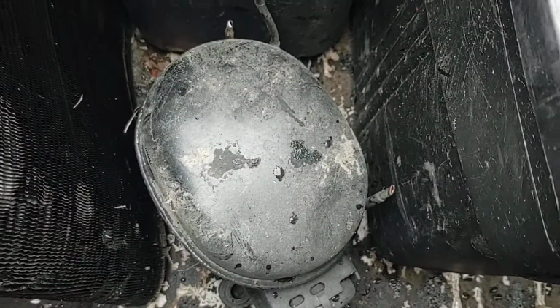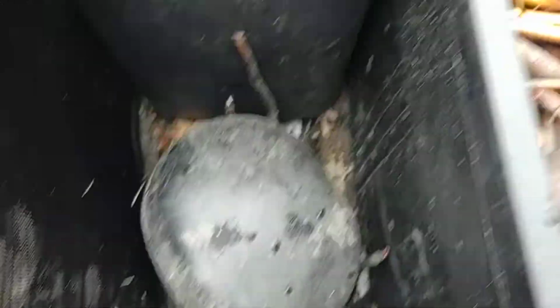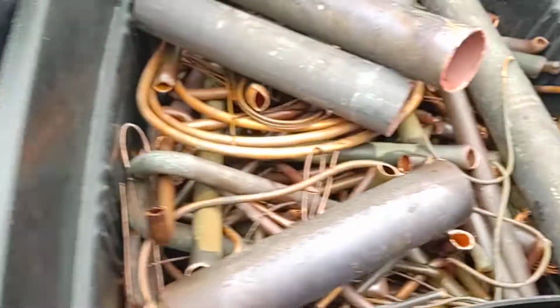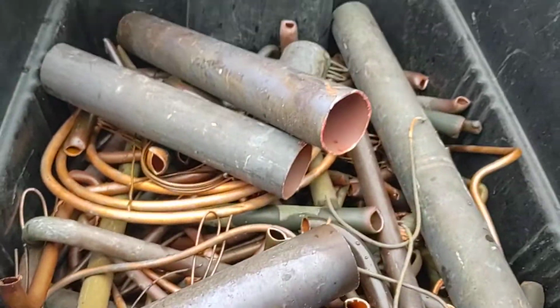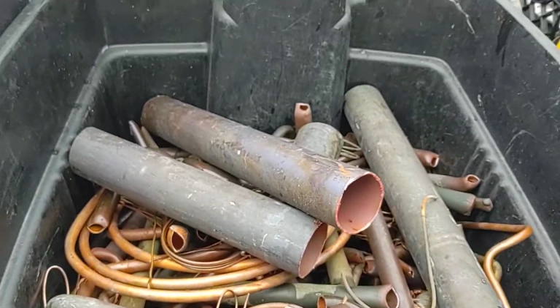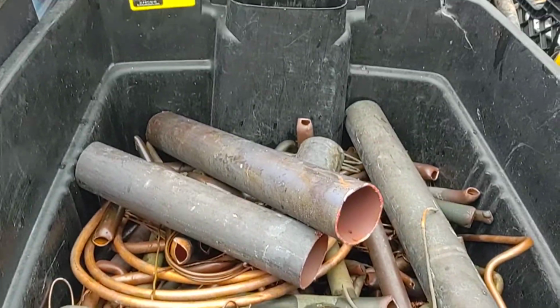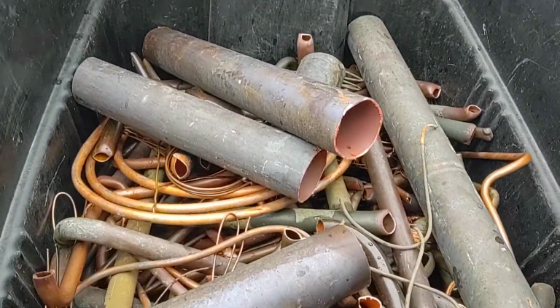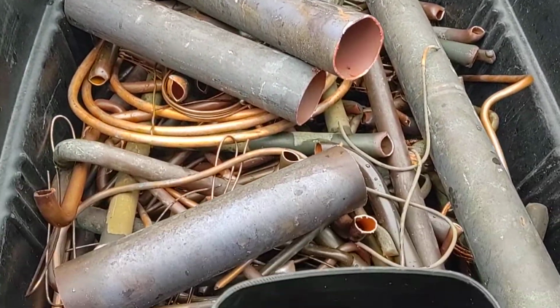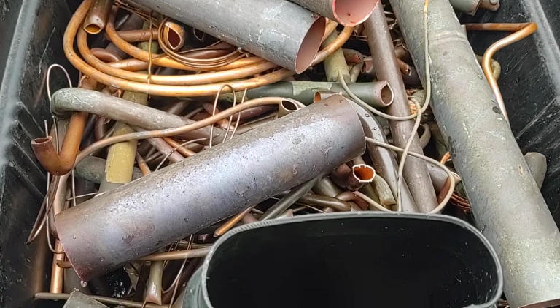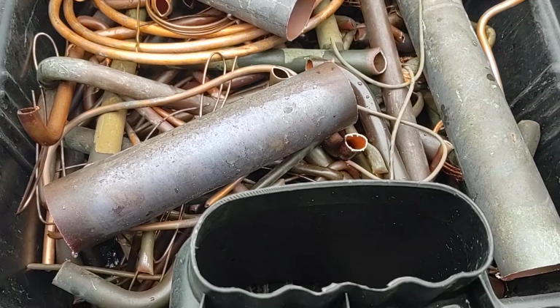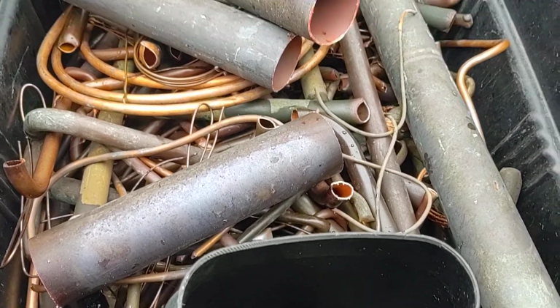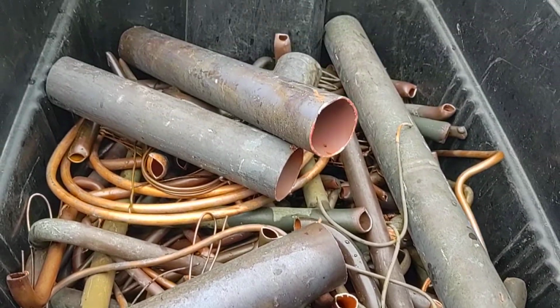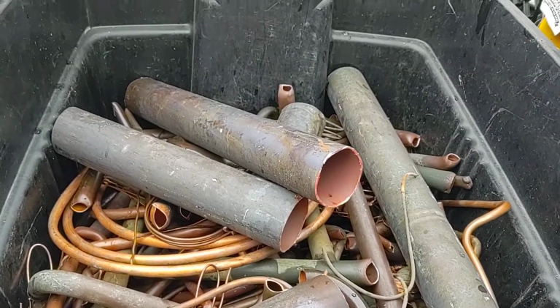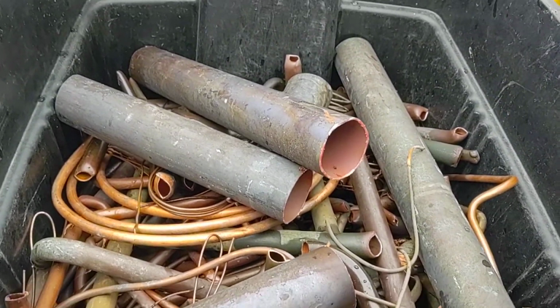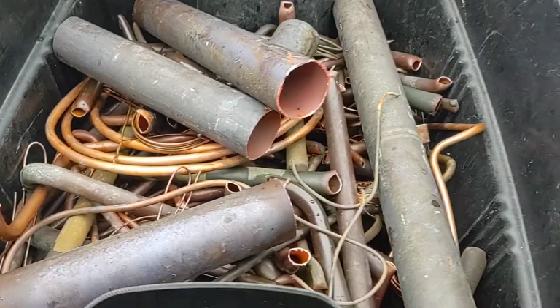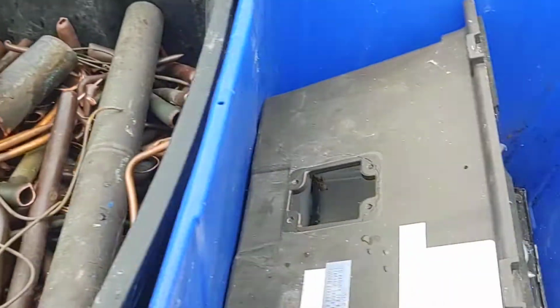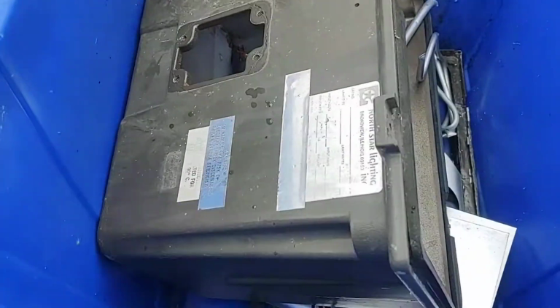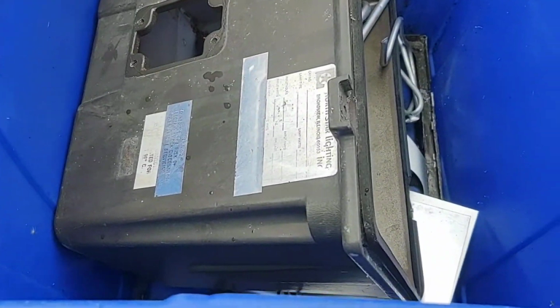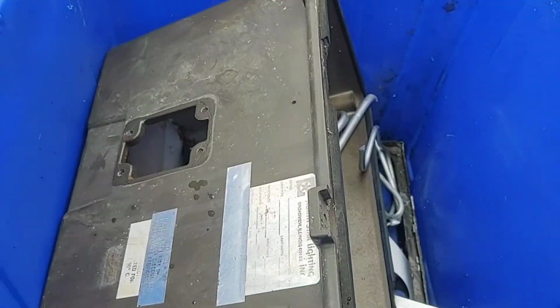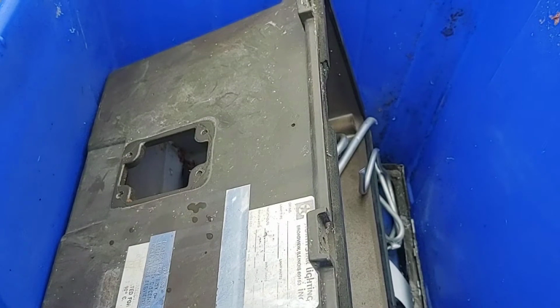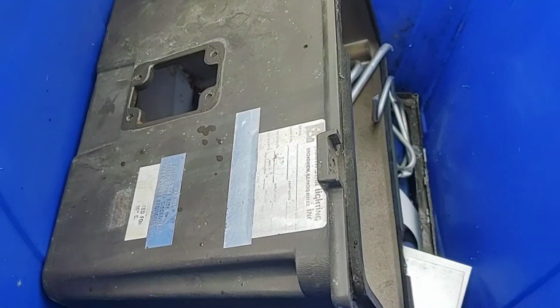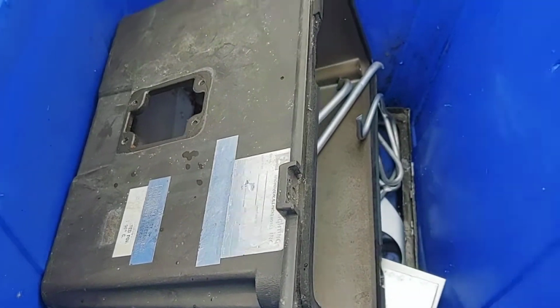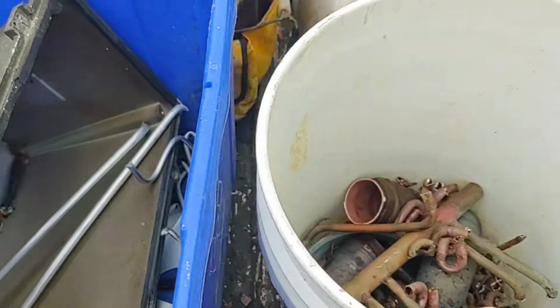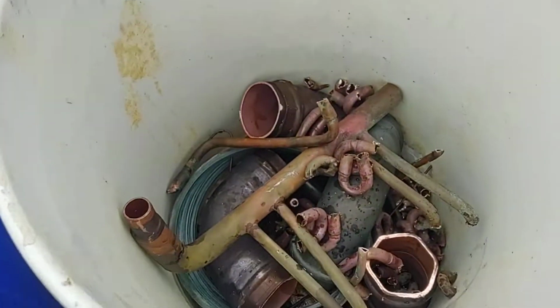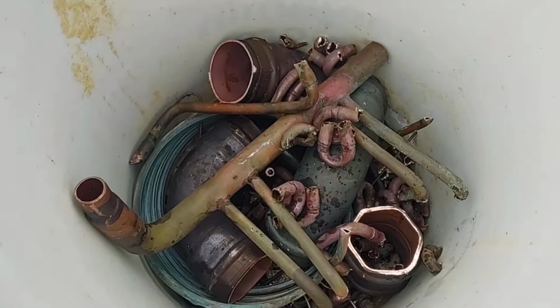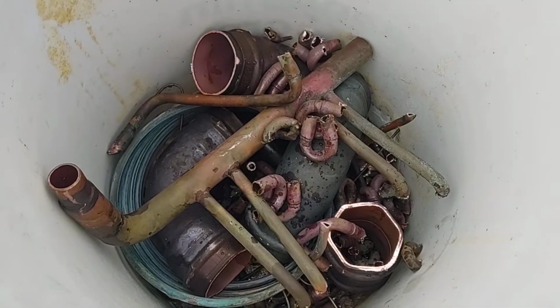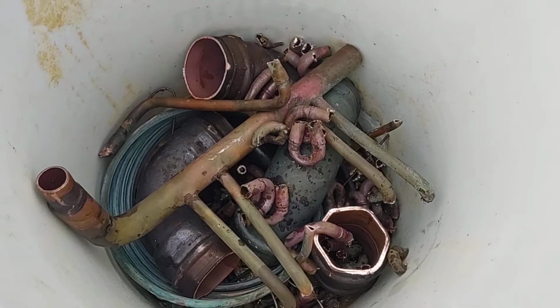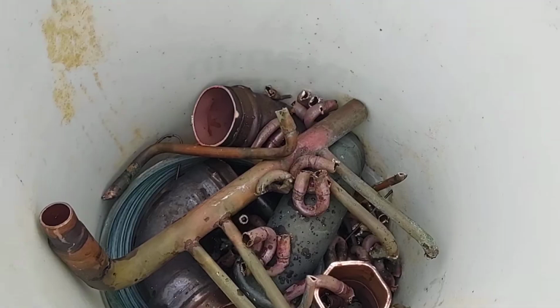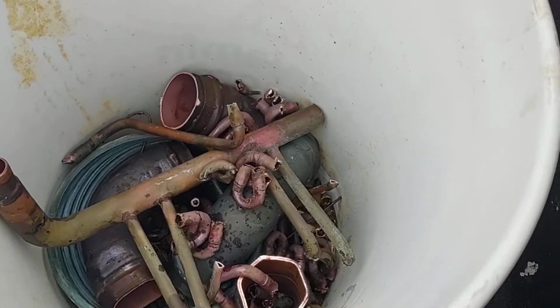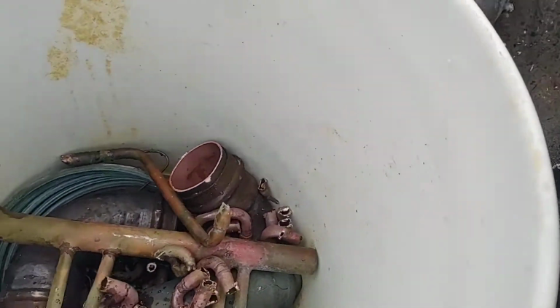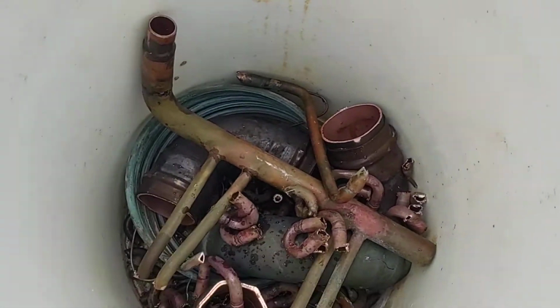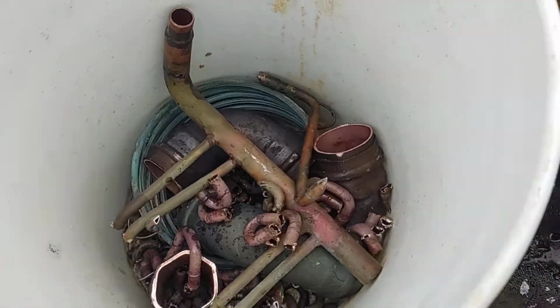A little baby compressor. Look at all that pretty number one copper — oh heck yeah. A little bit of cast aluminum, one light fixture, and a little bit of number two copper.